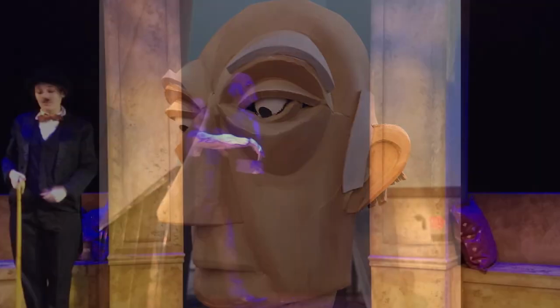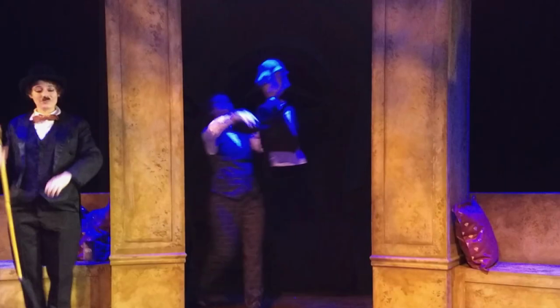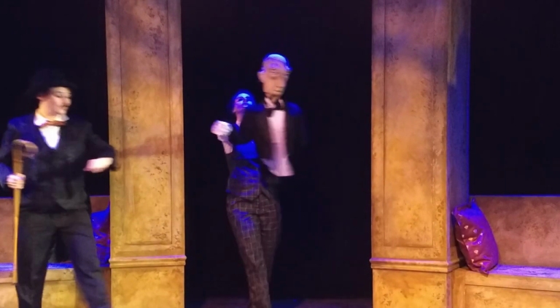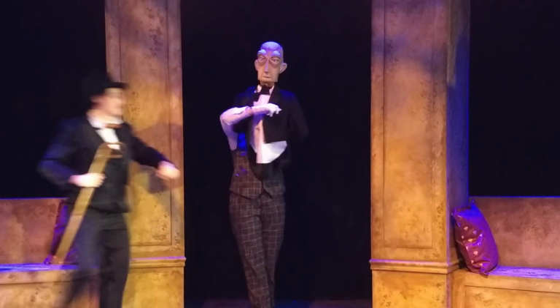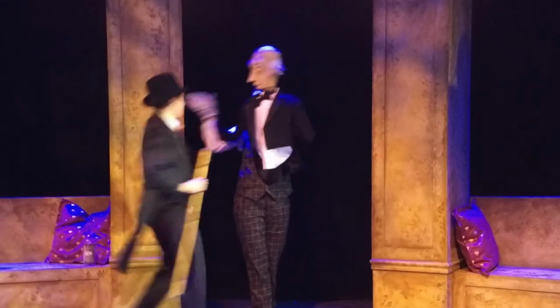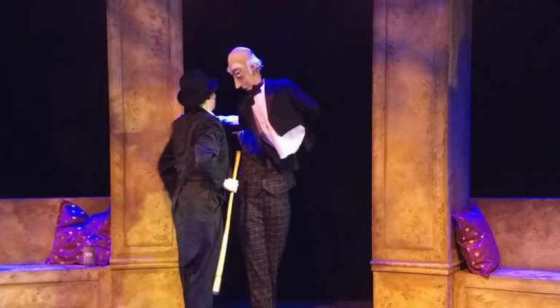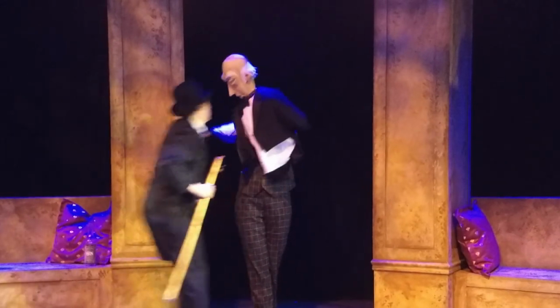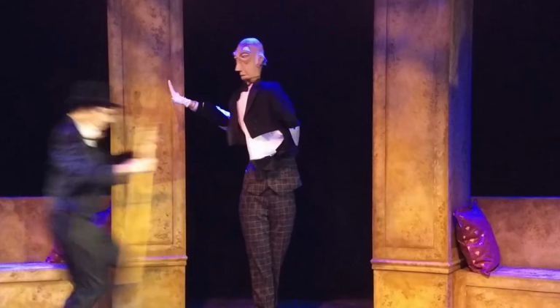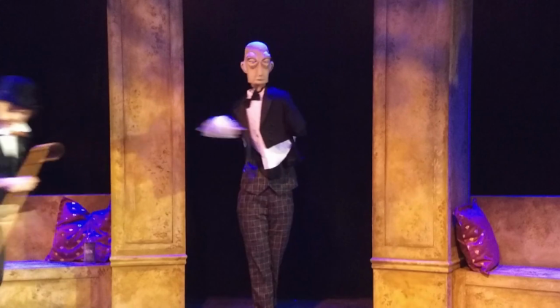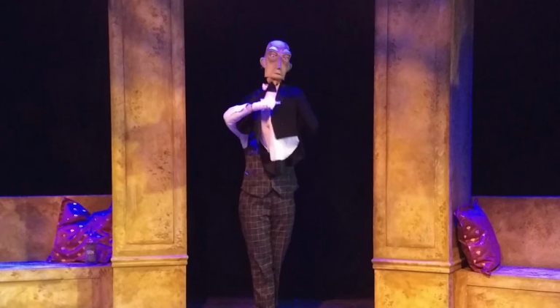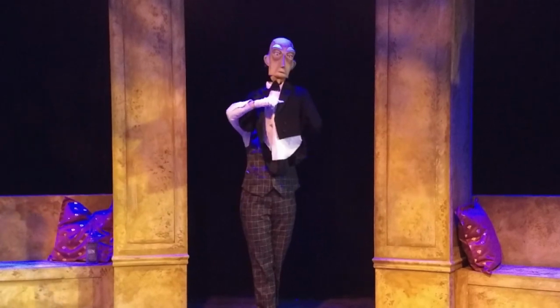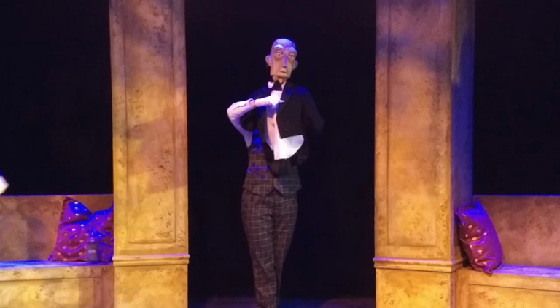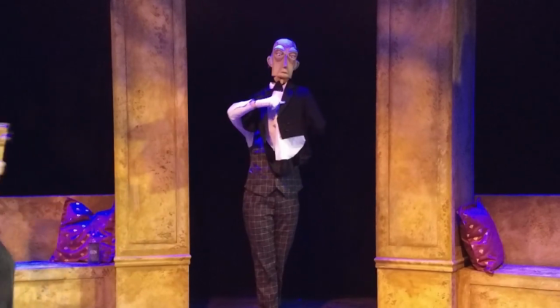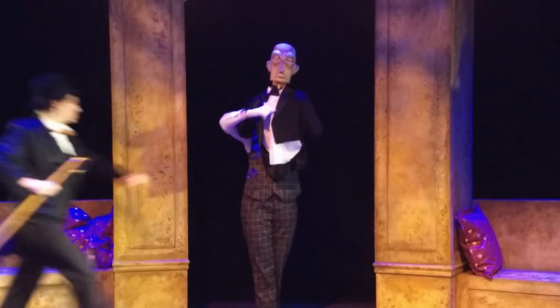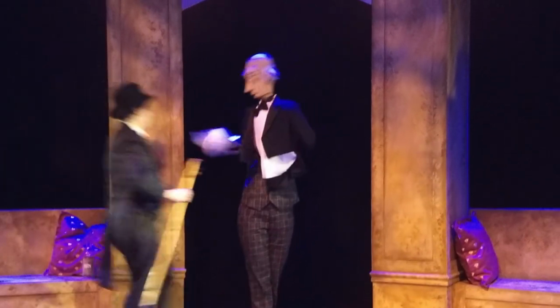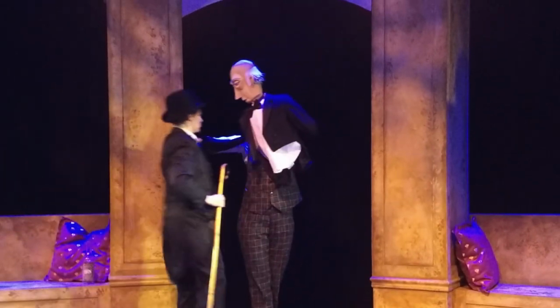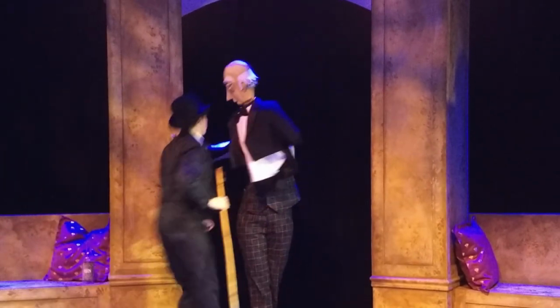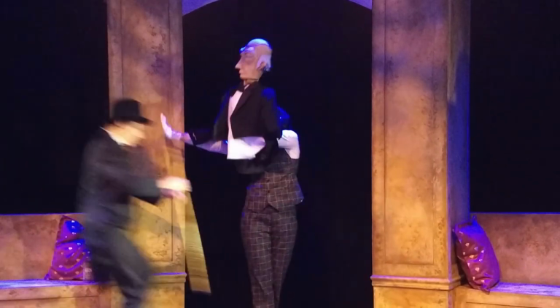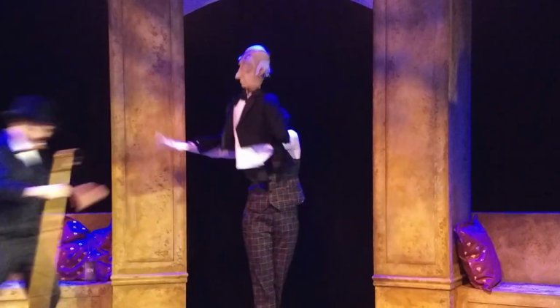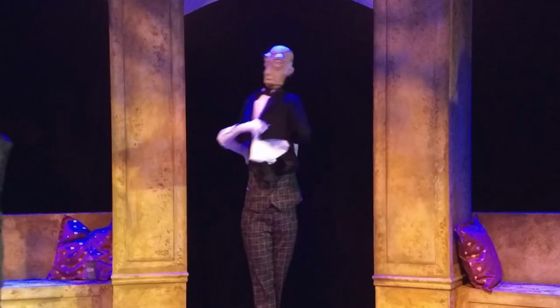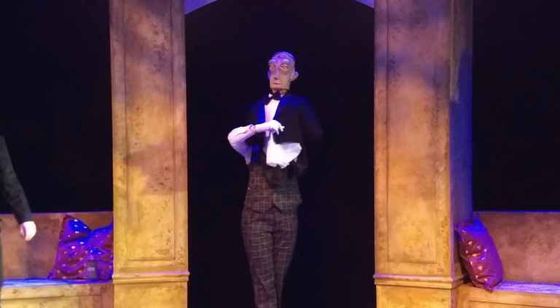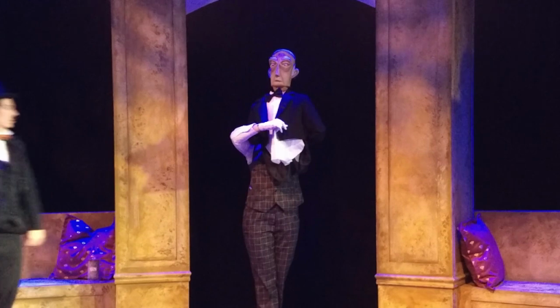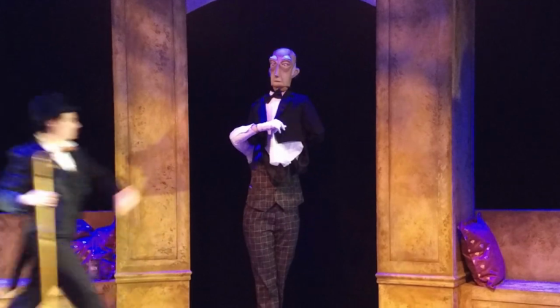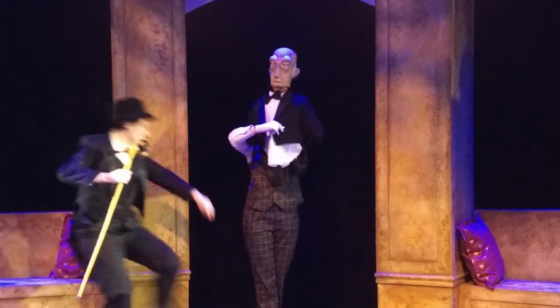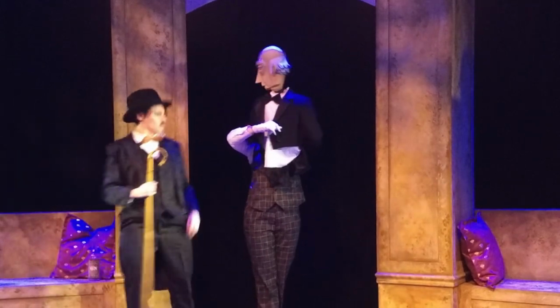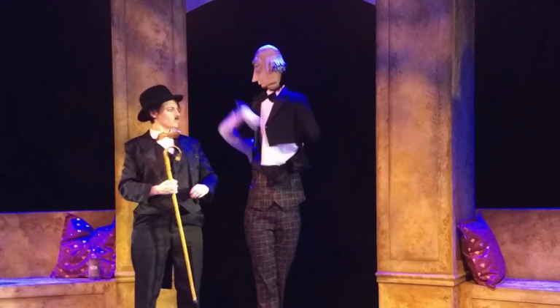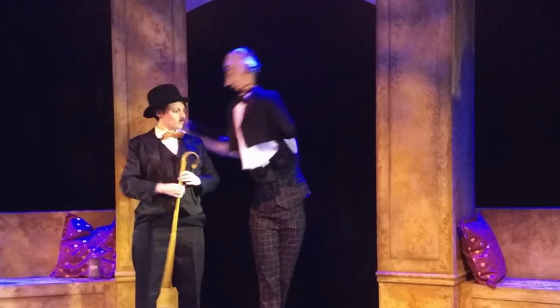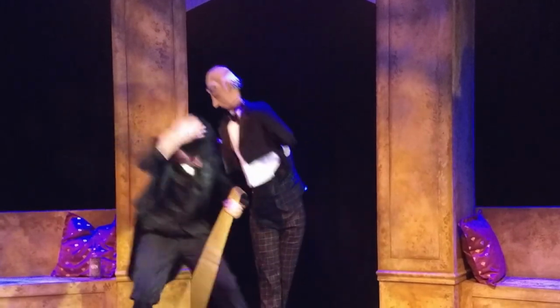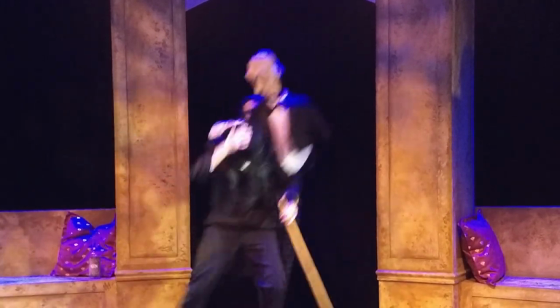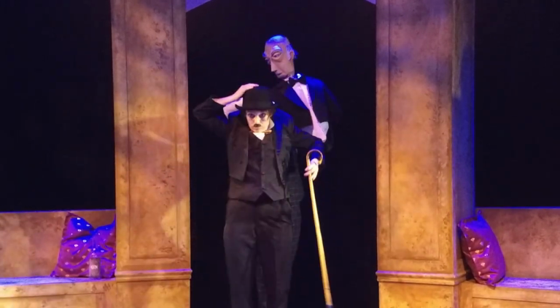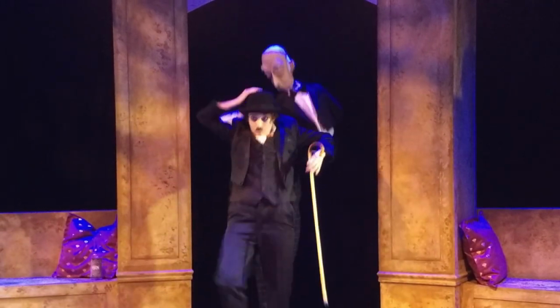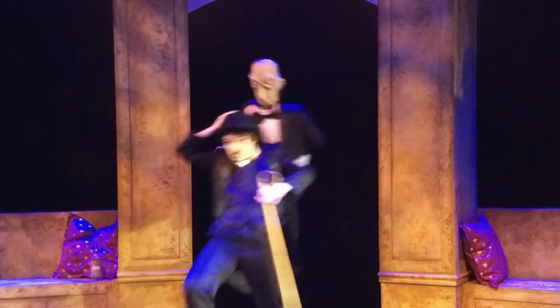Here's a clip of the actors marking through a scene during tech. This particular puppet has a live hand, but most of the others have rod arms and are operated by a pair of puppeteers. Thanks for watching.